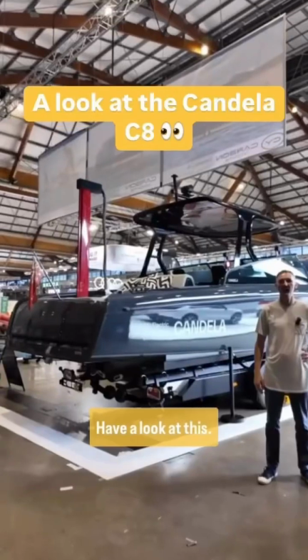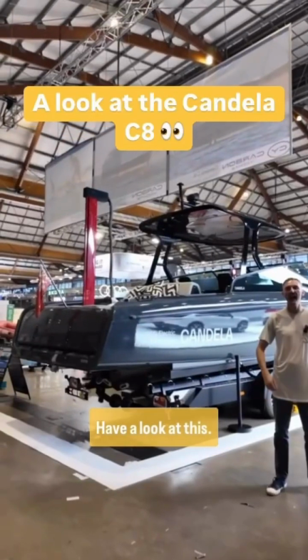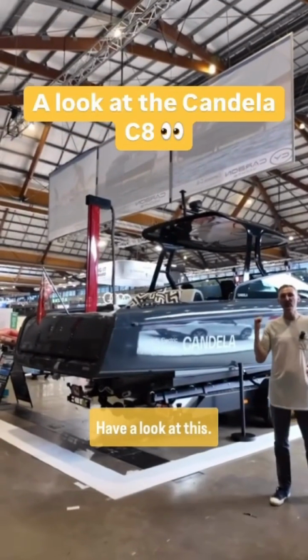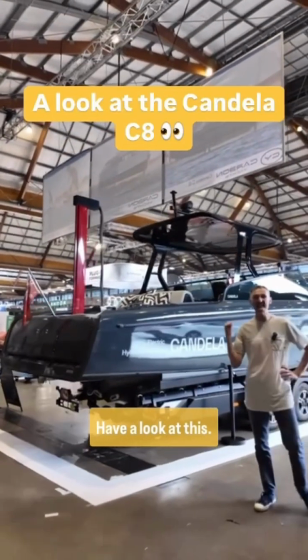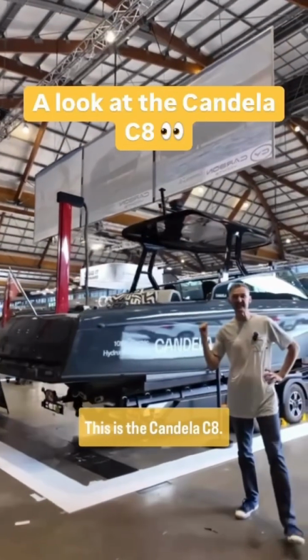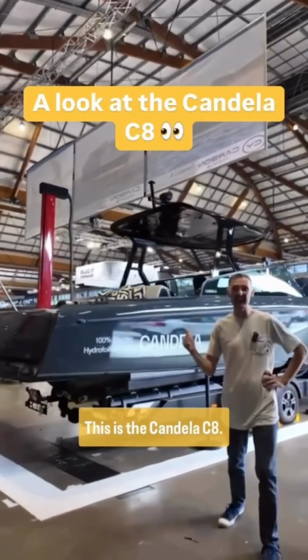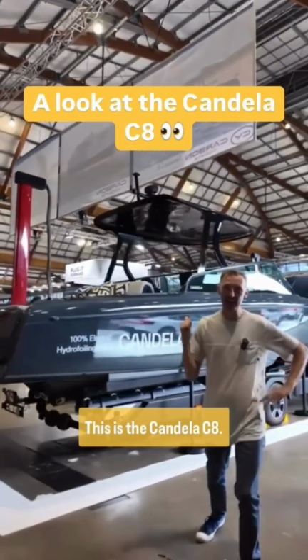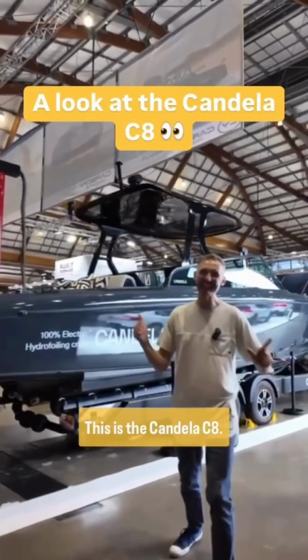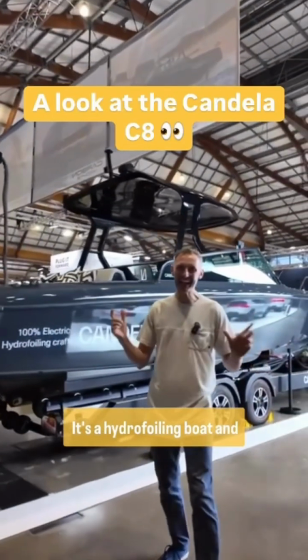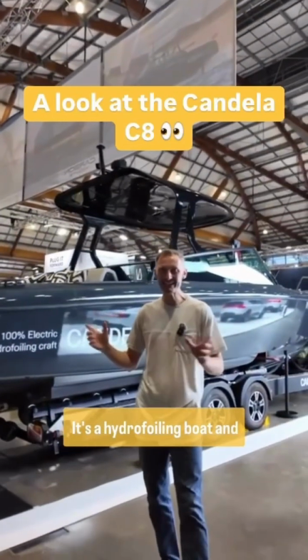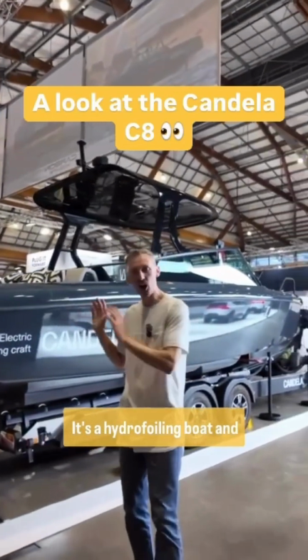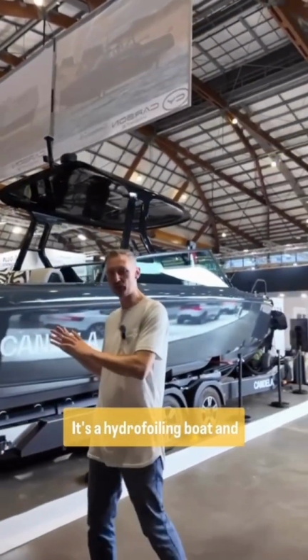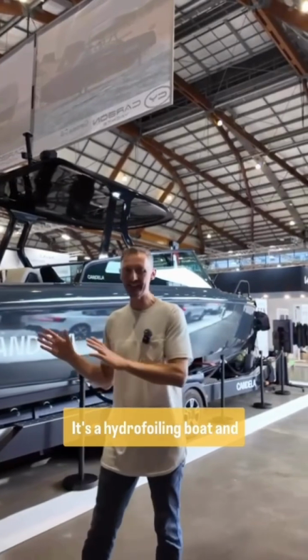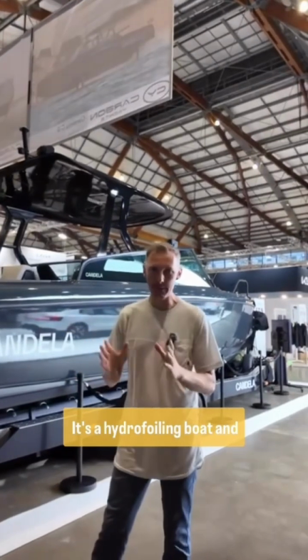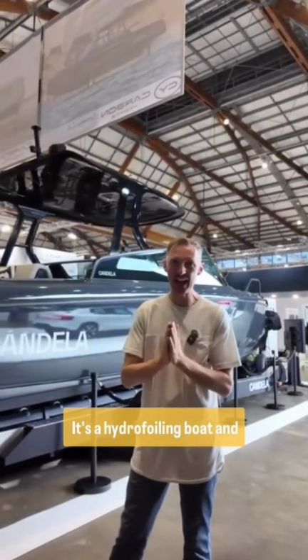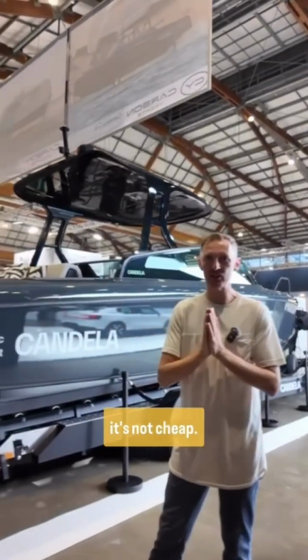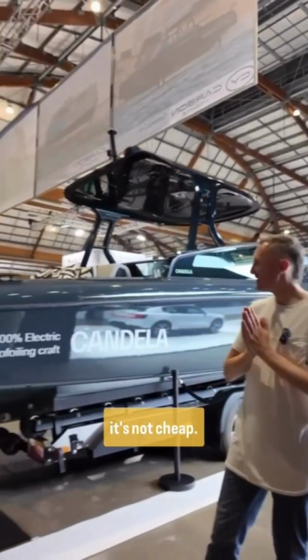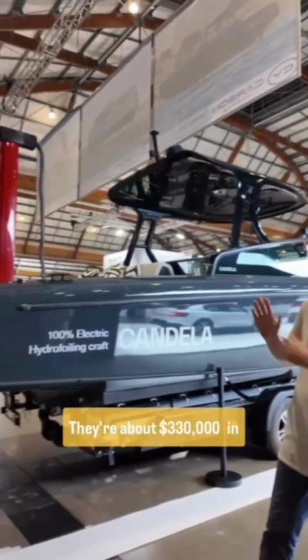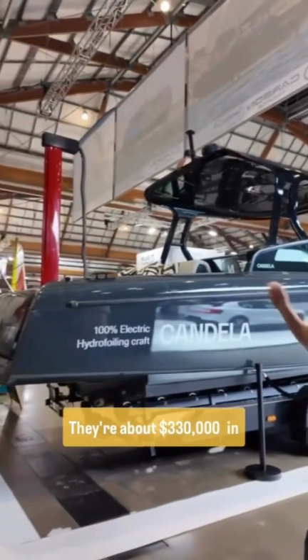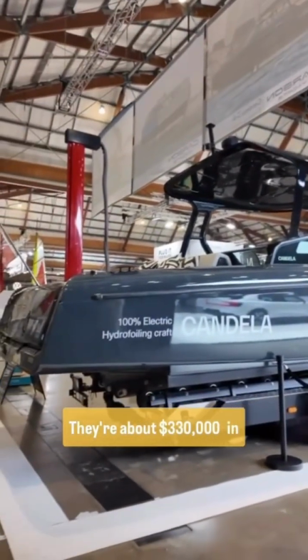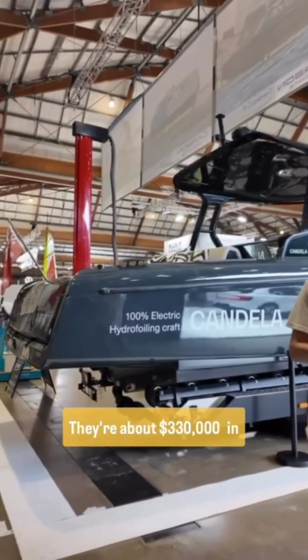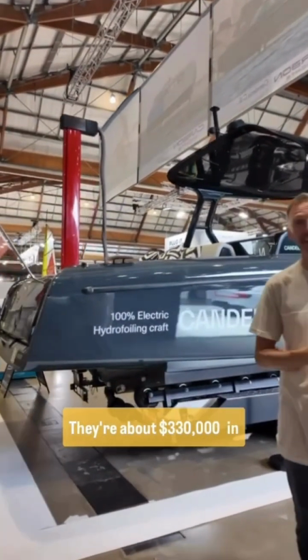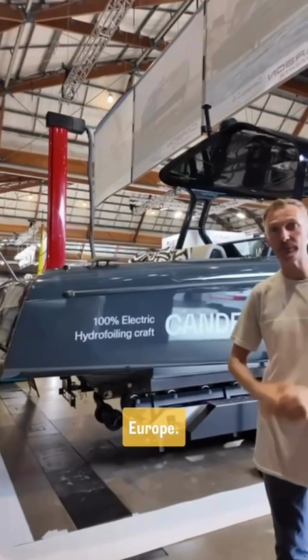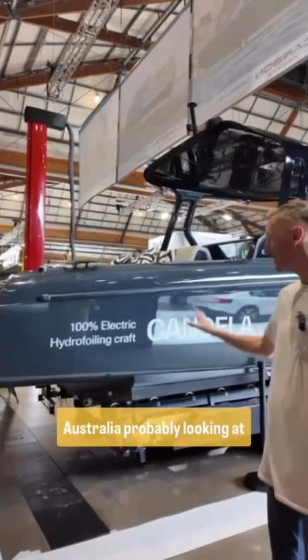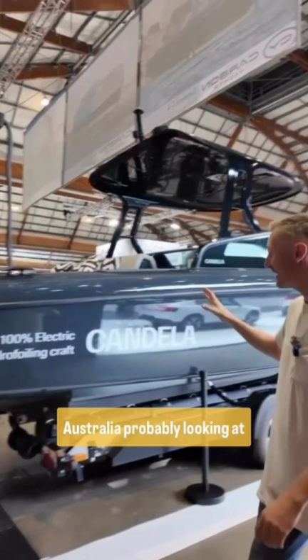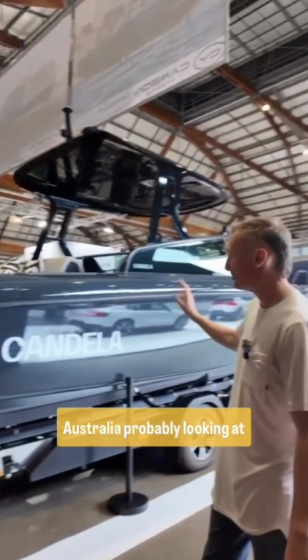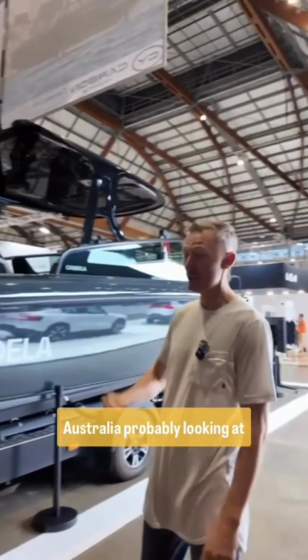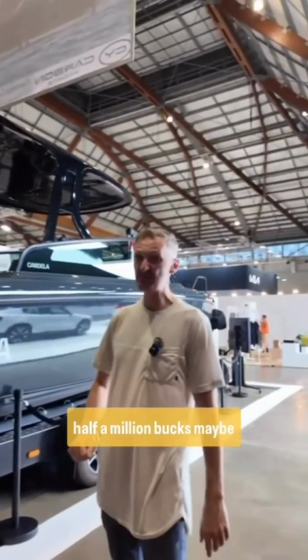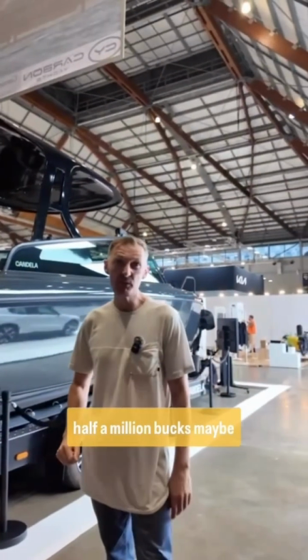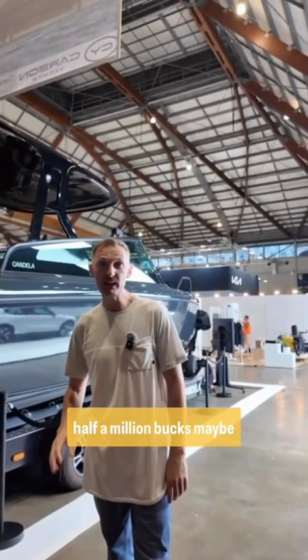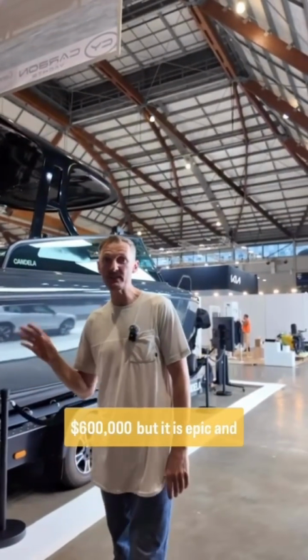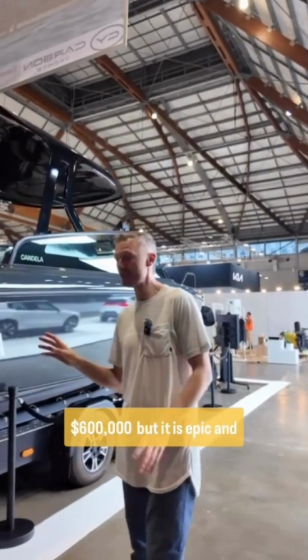Have a look at this. This is the Candela C8. It's a hydrofoiling boat and it's not cheap. They're about $330,000 in Europe, Australia probably looking at half a million bucks, maybe $600,000.